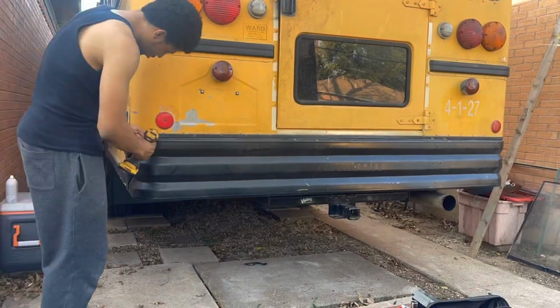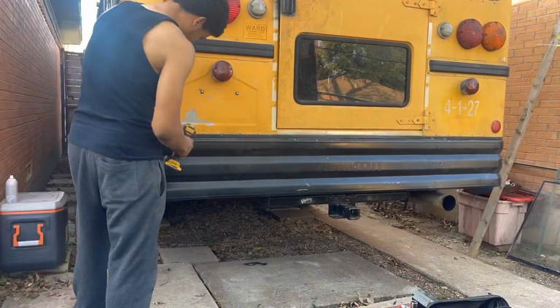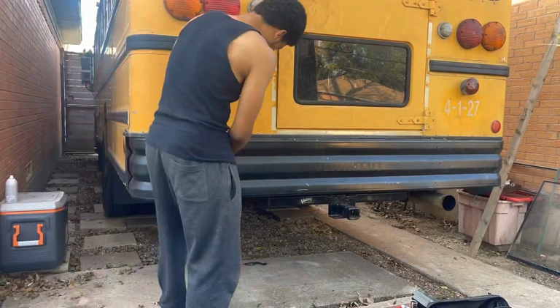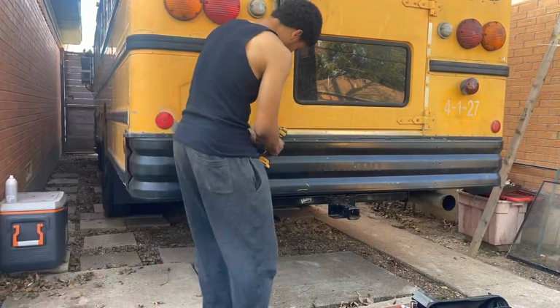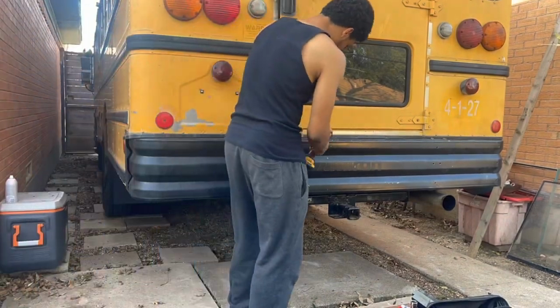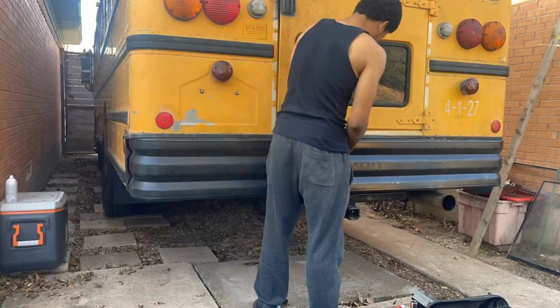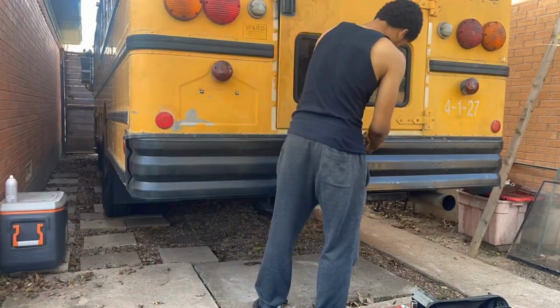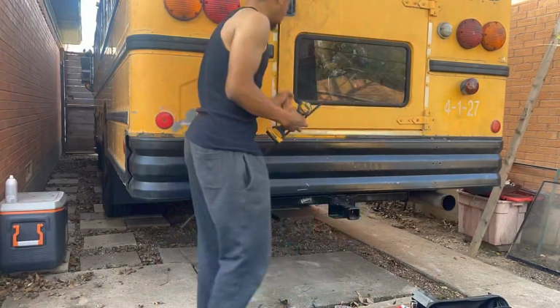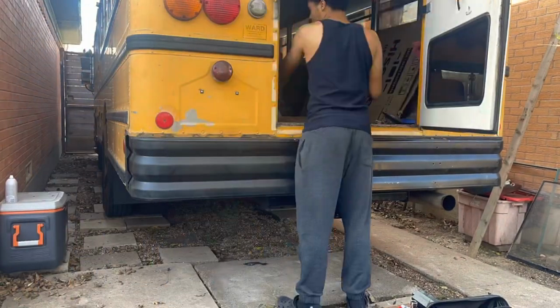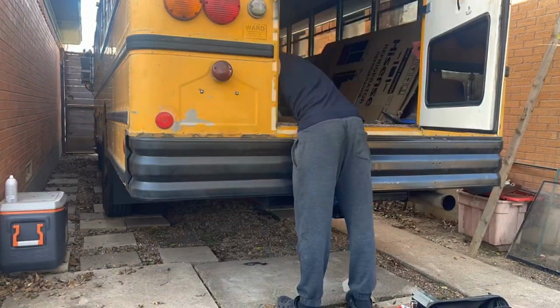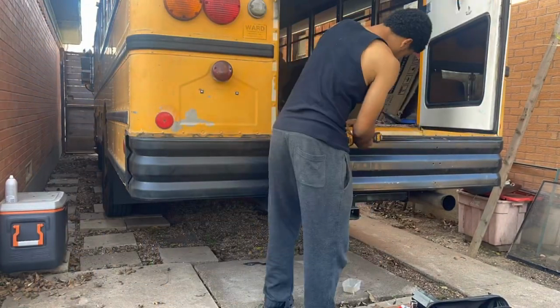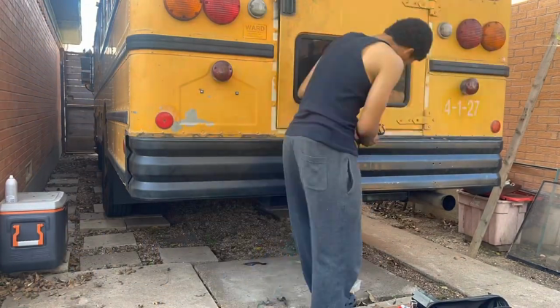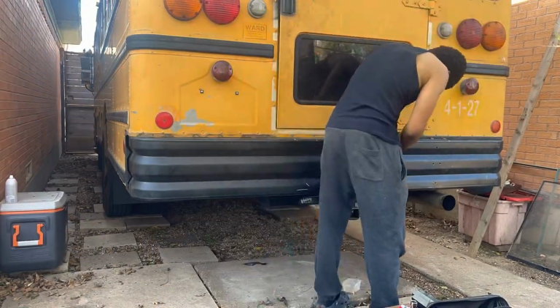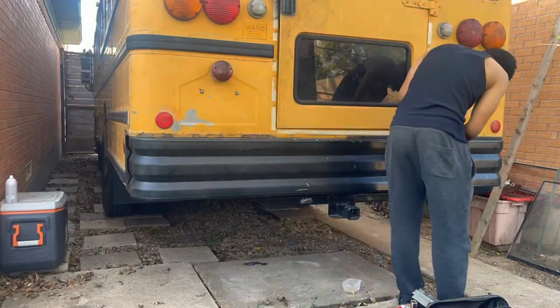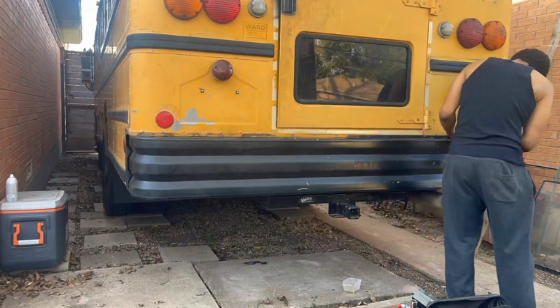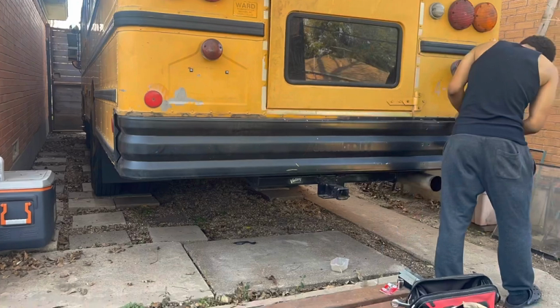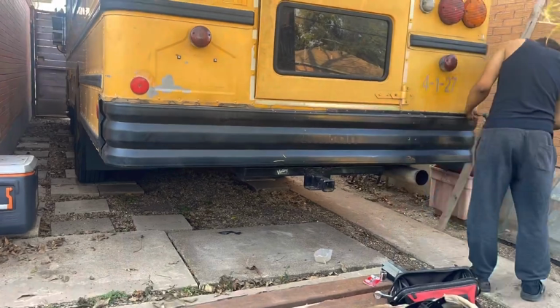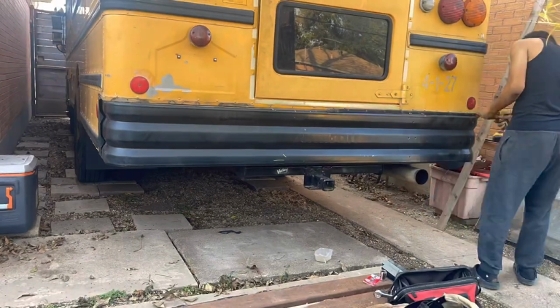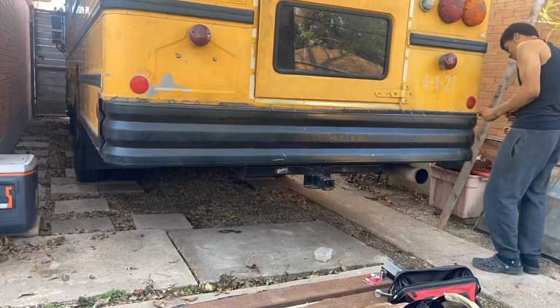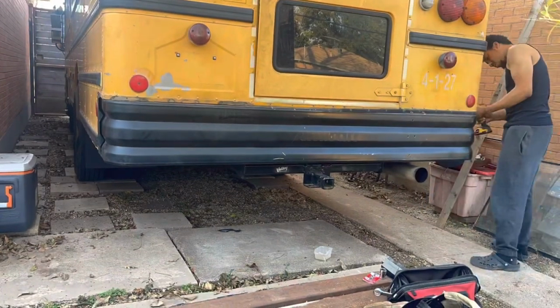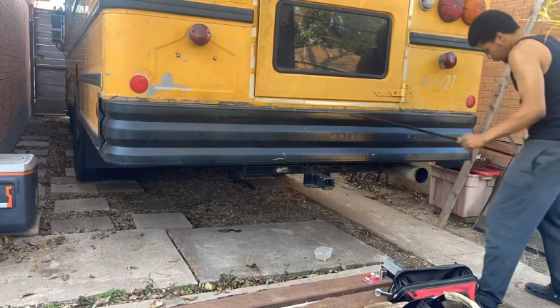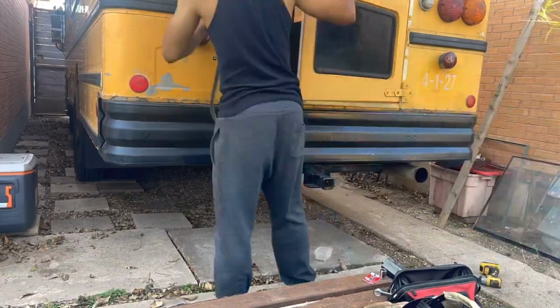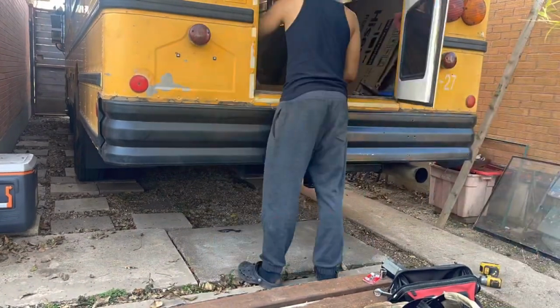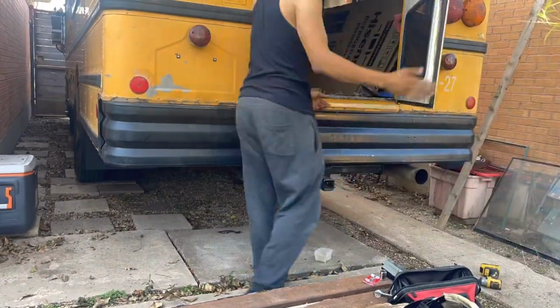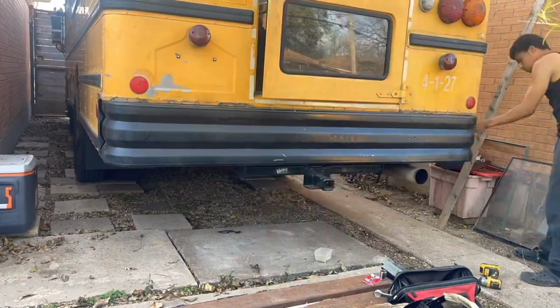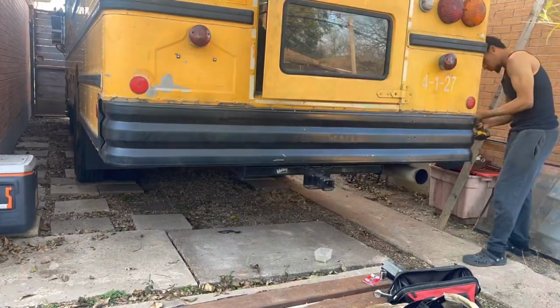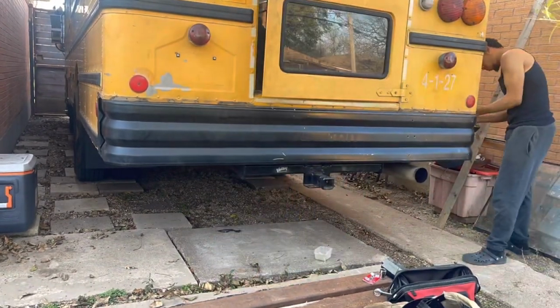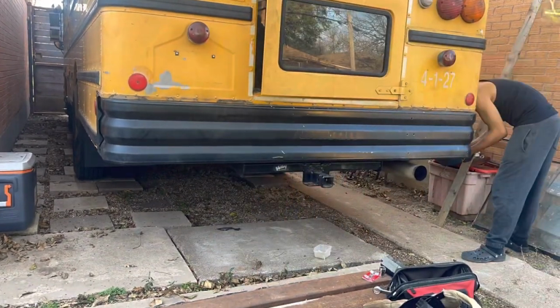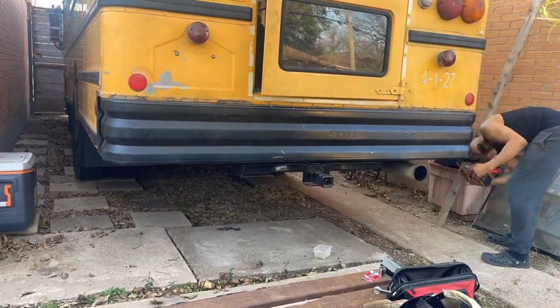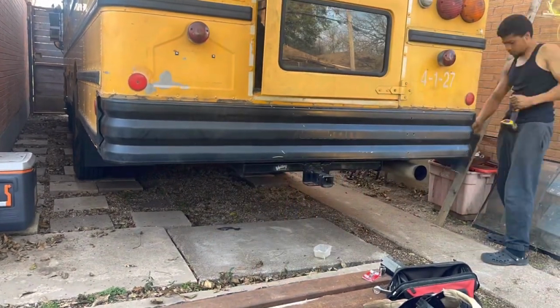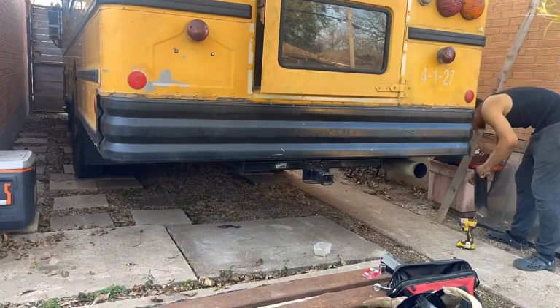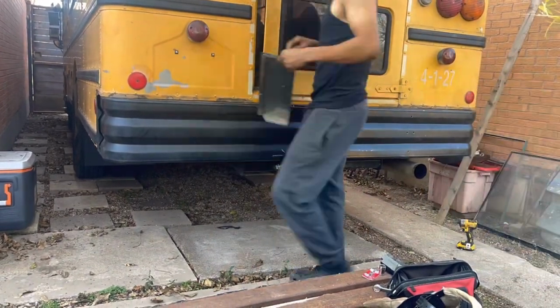What's up everybody, it's Trevor back with C-Car and Design, and this is how you do a rear deck or bumper extension on your school bus tiny house.